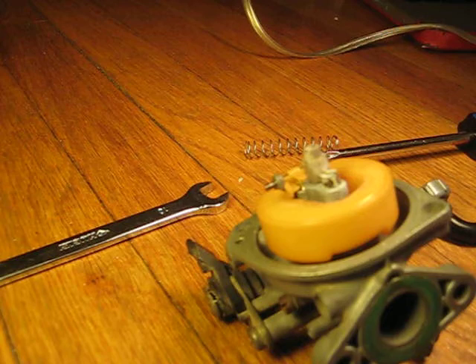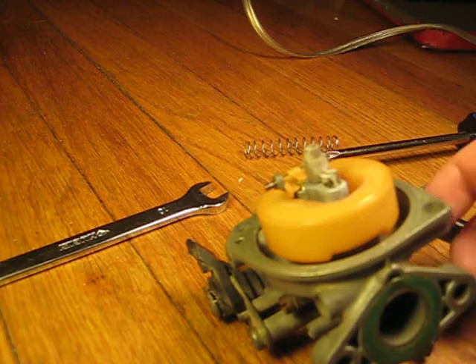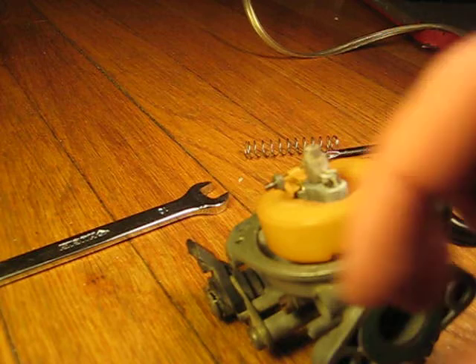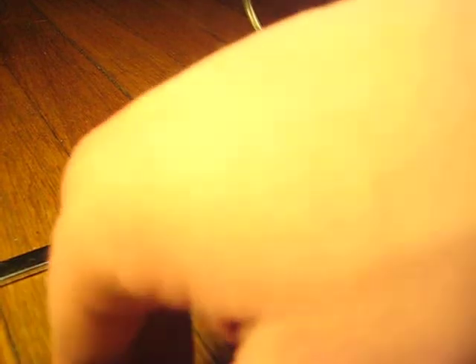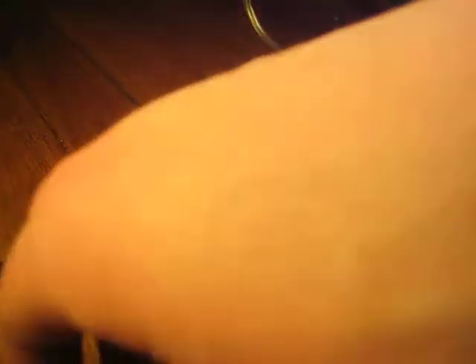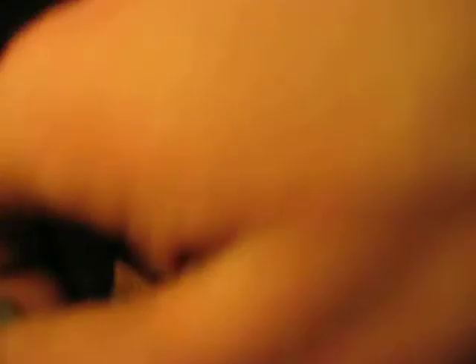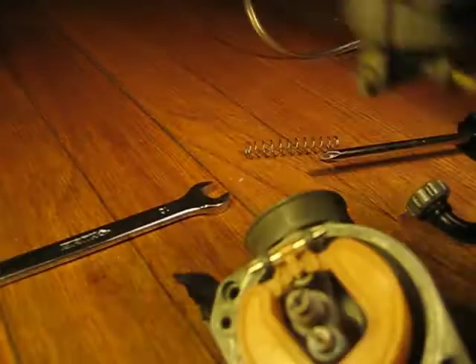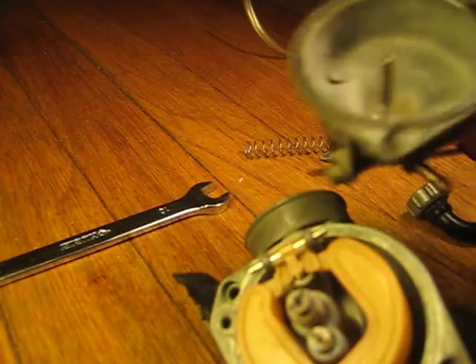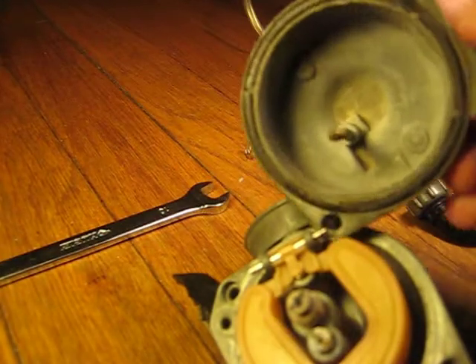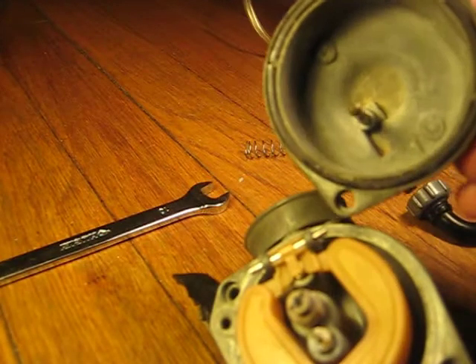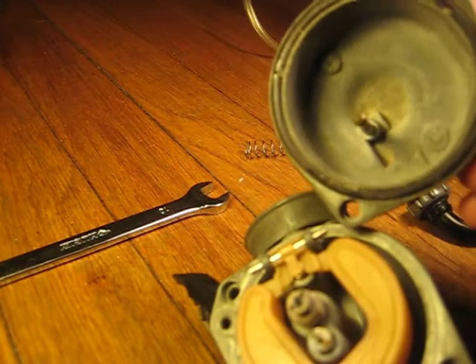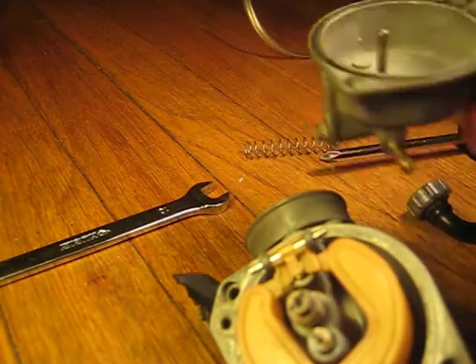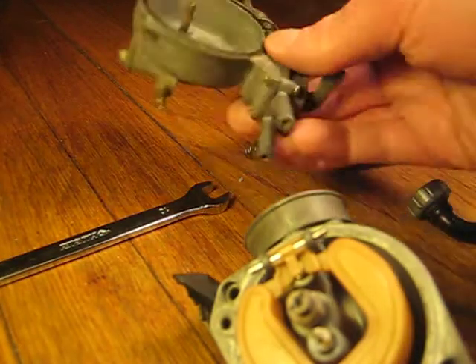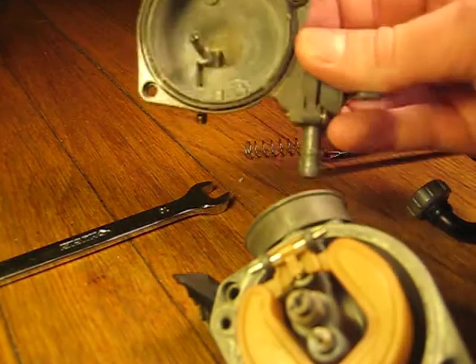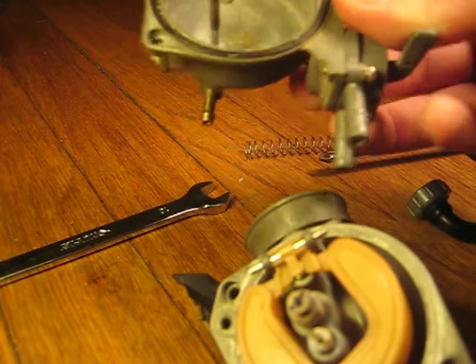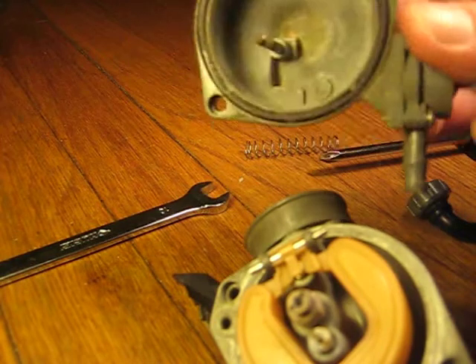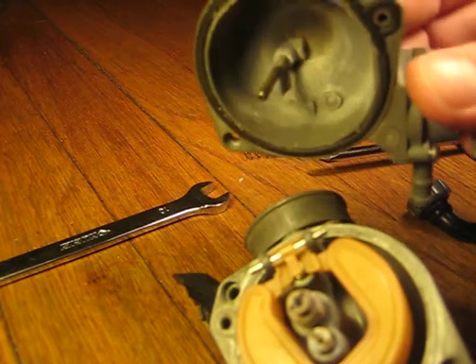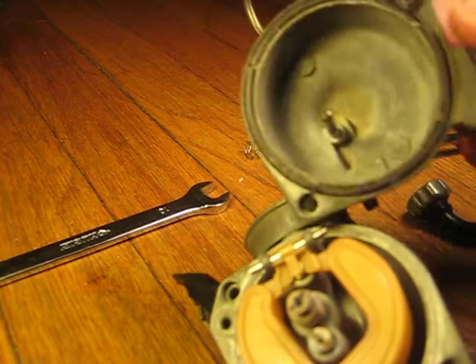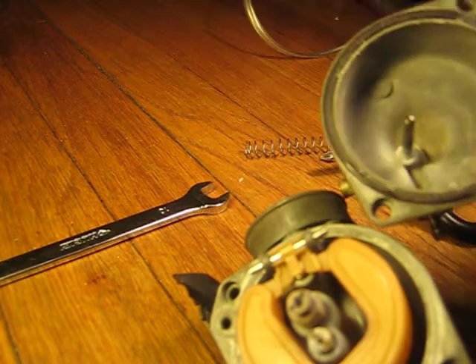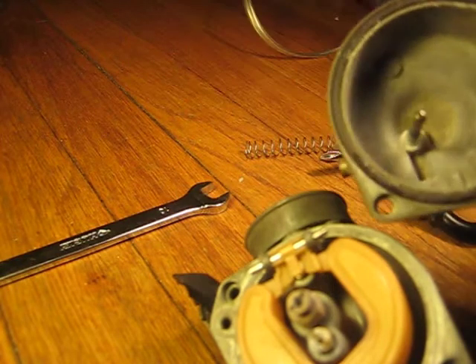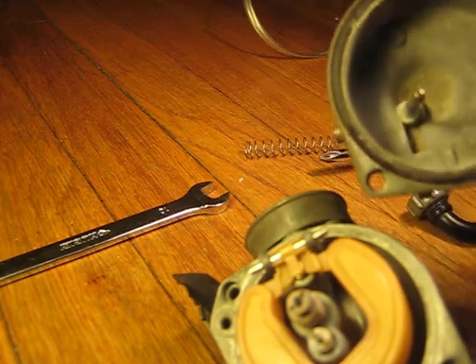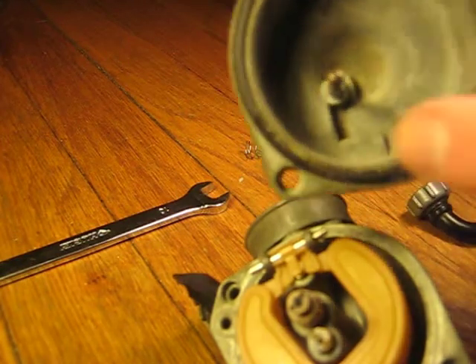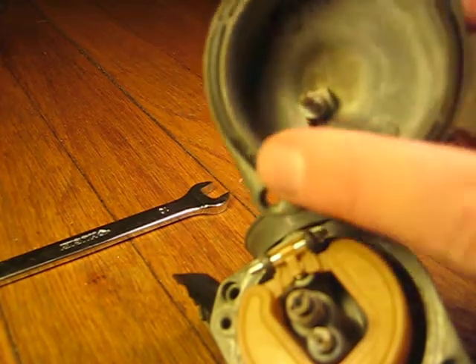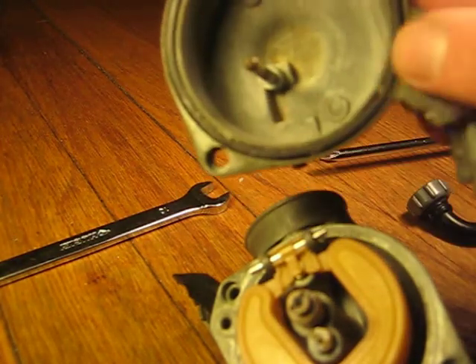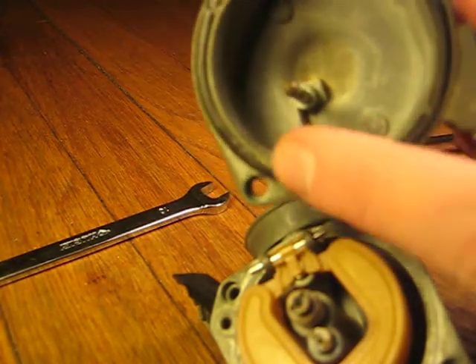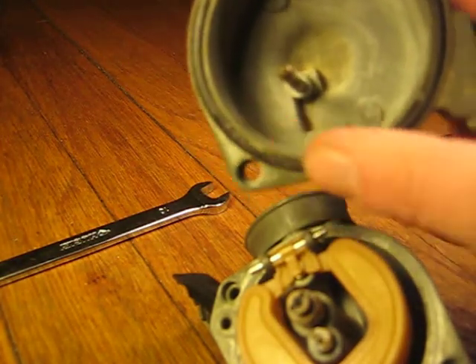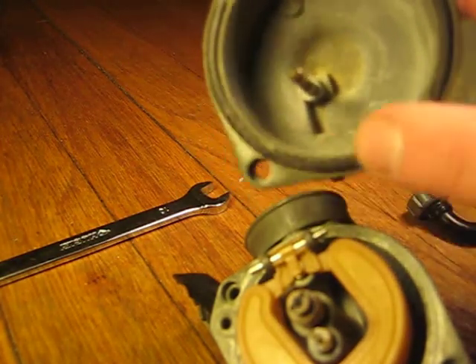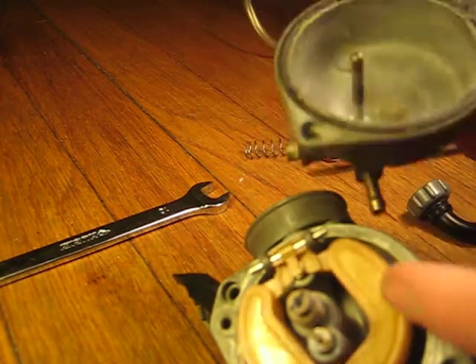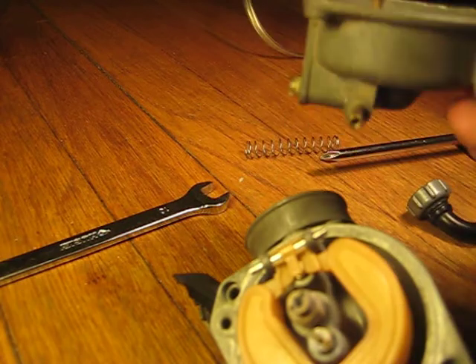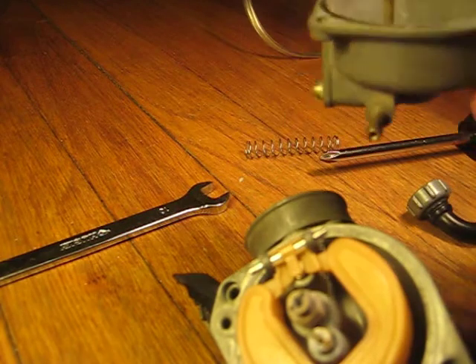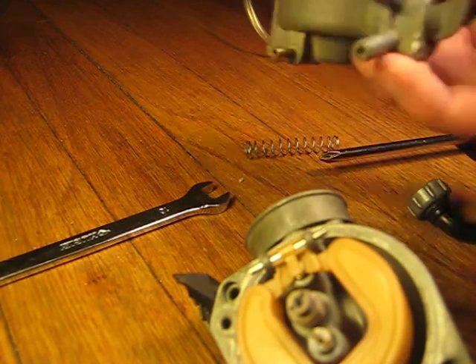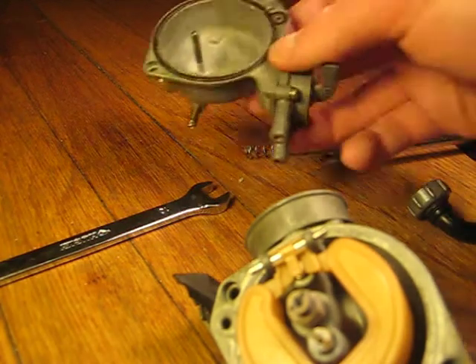Here's what's inside — I just took the float bowl off. There's nothing really to this thing. If you have gas leaking out, it's because of this old rubber O-ring, and you can just replace it or just leave it.